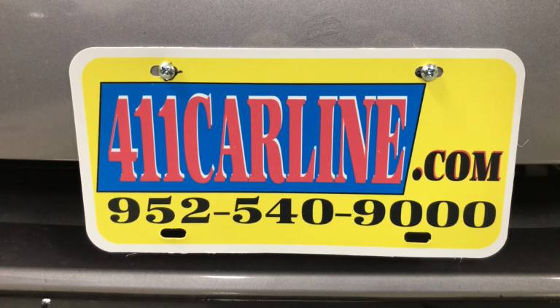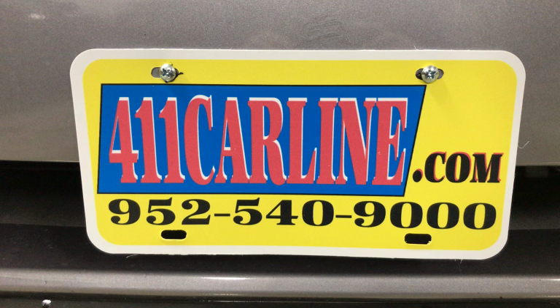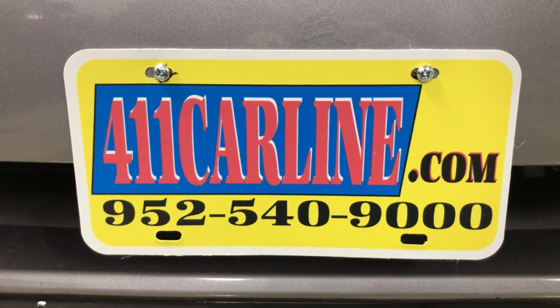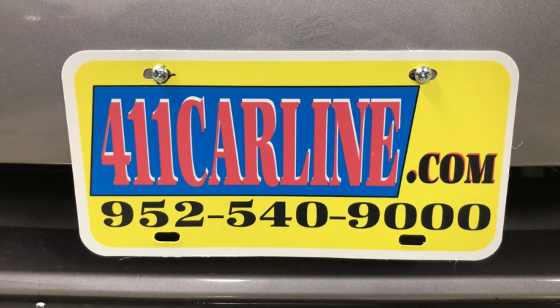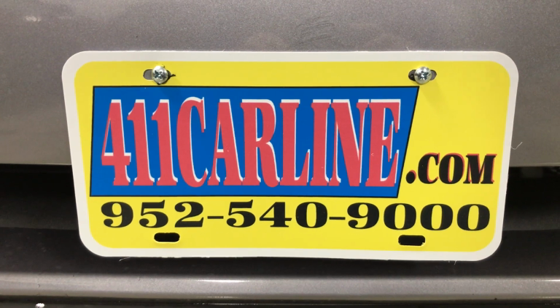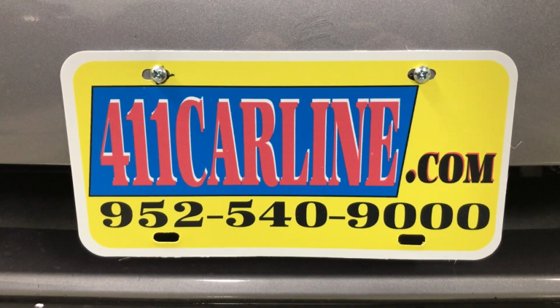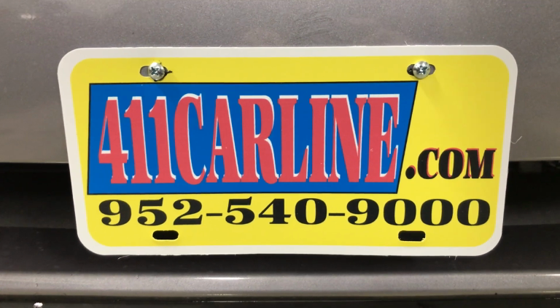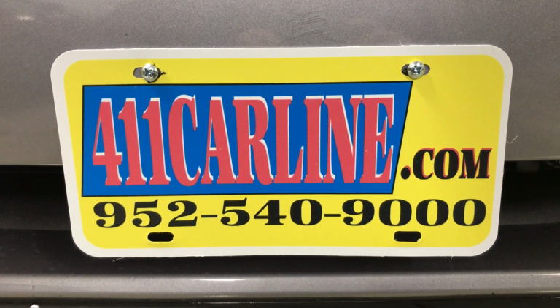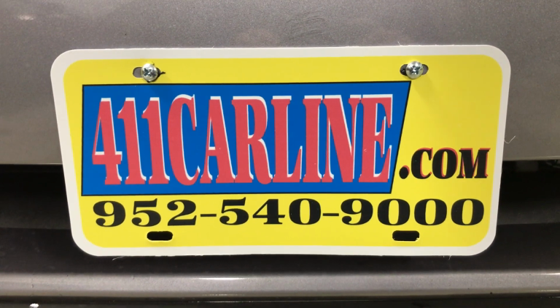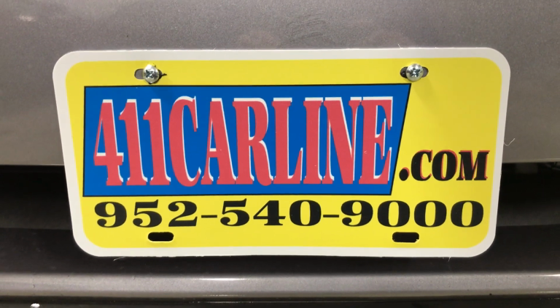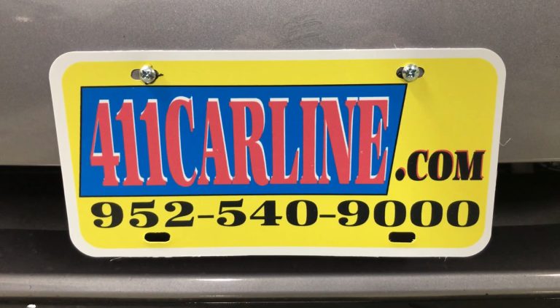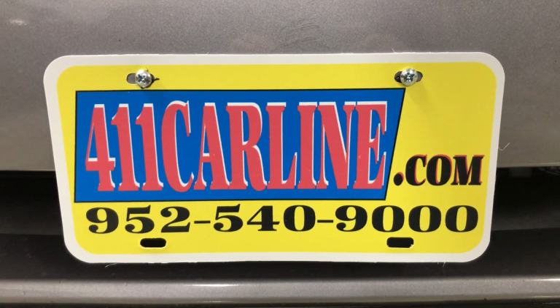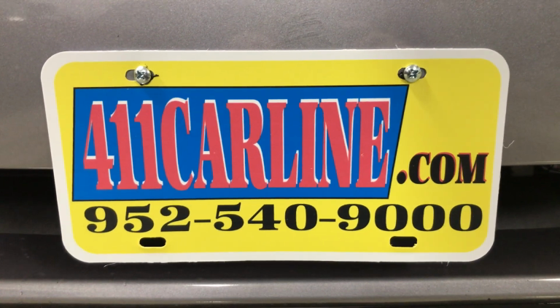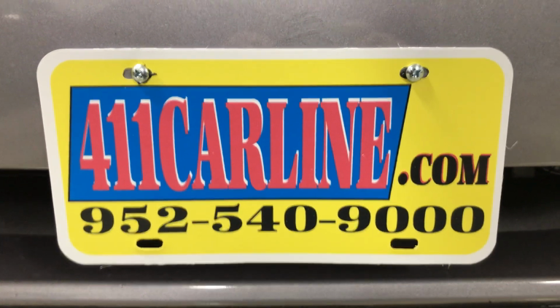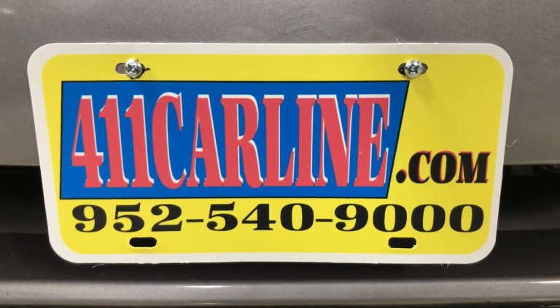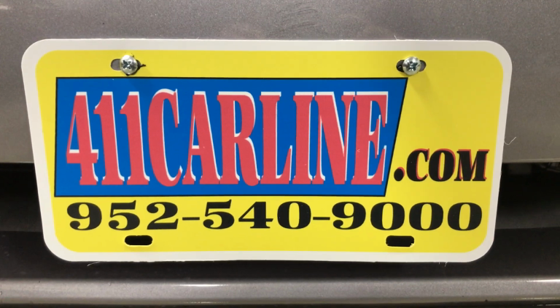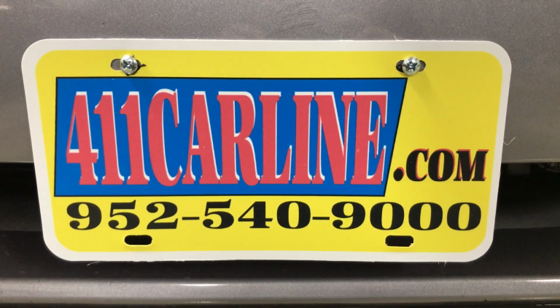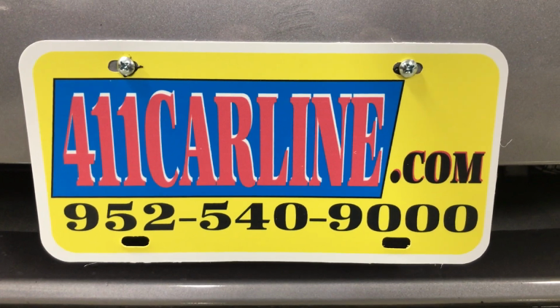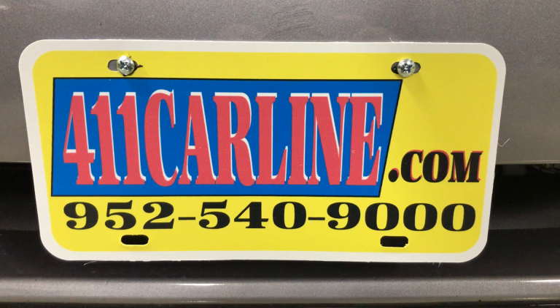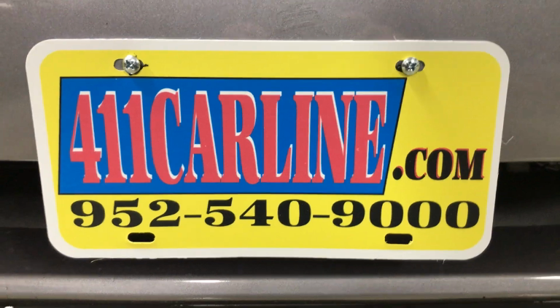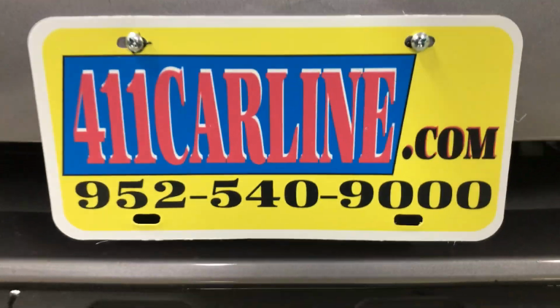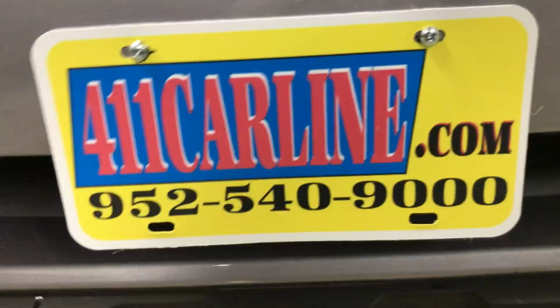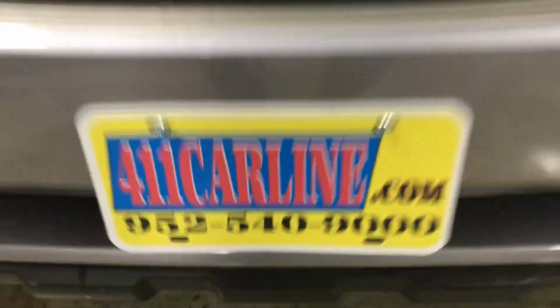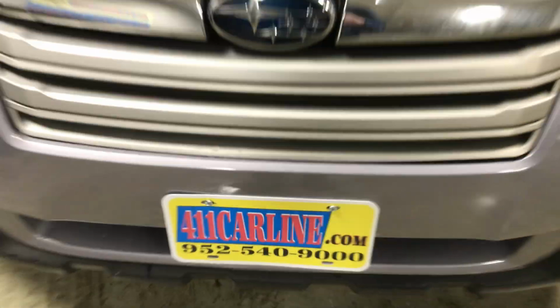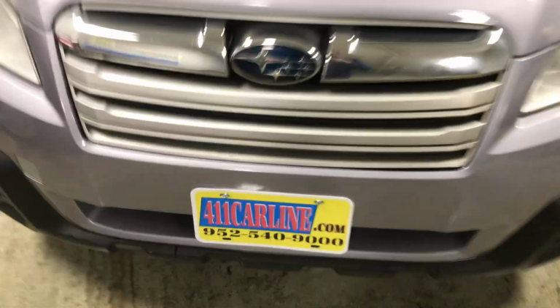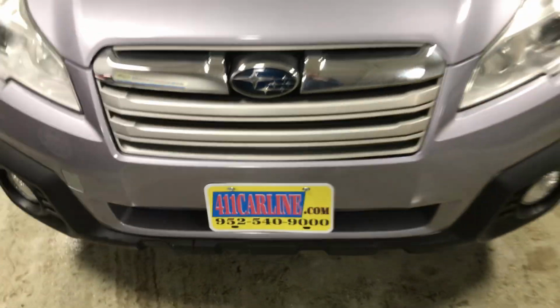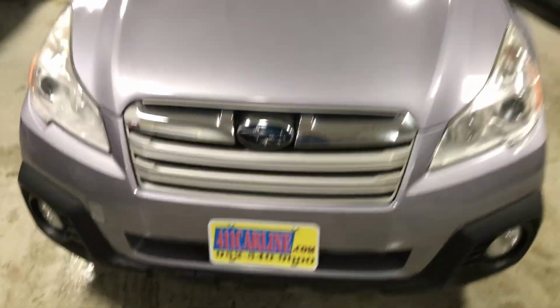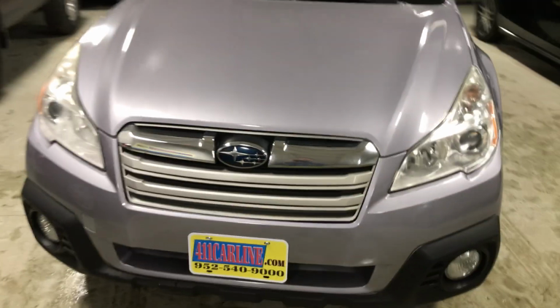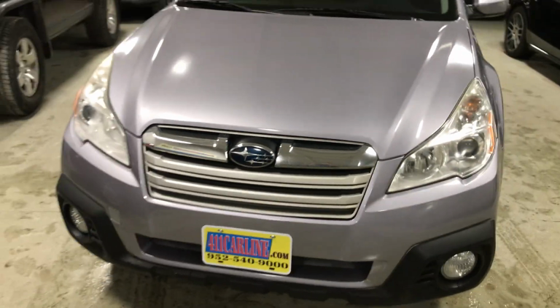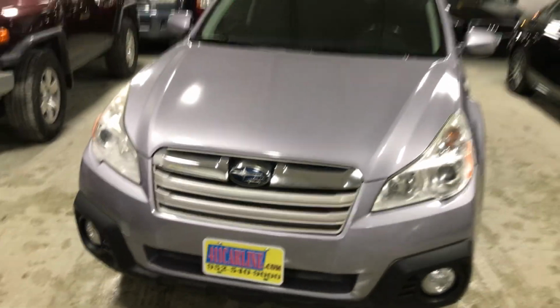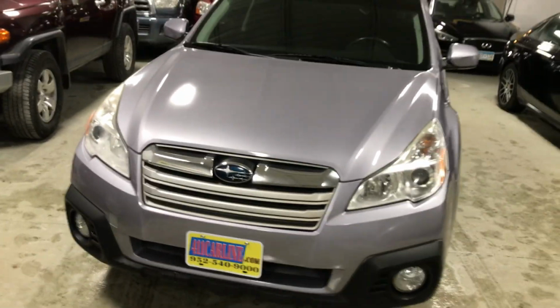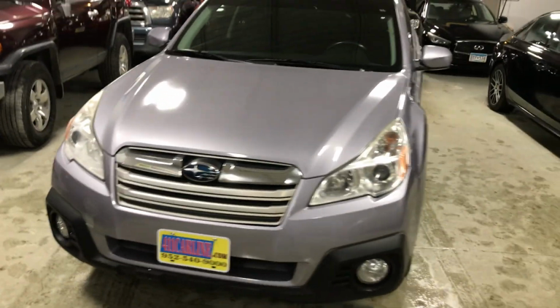Aftermarket warranties are available on all vehicles, no matter the make, model, year, or miles. So ask us about those as well. That's another way to protect your vehicle after buying it.